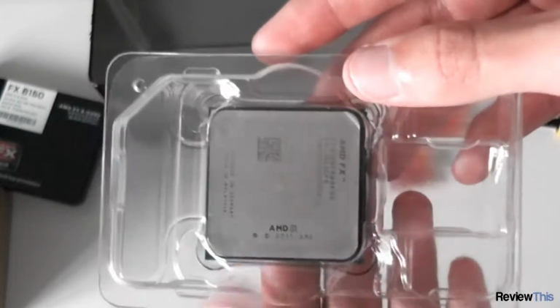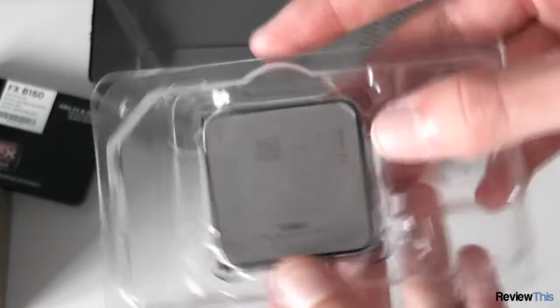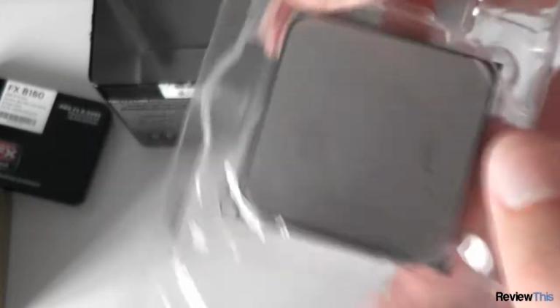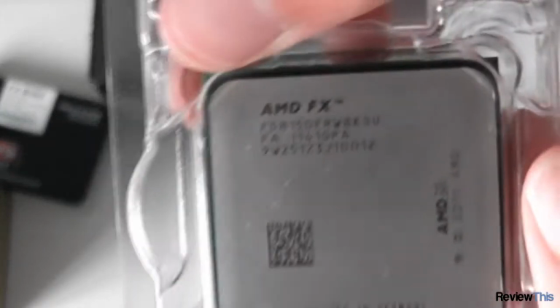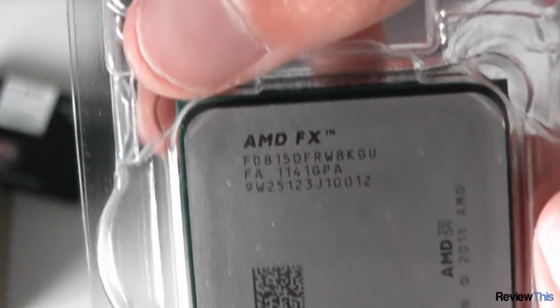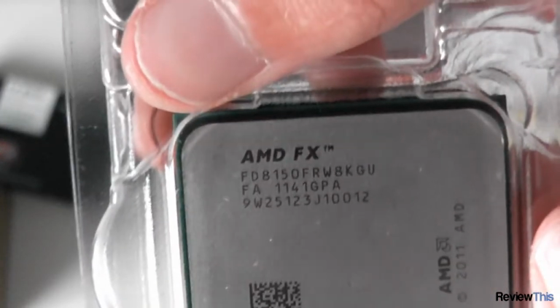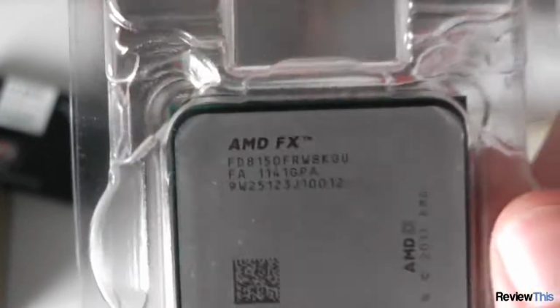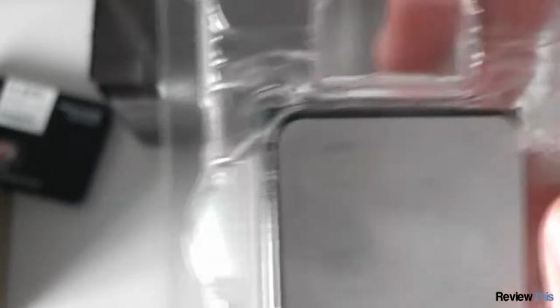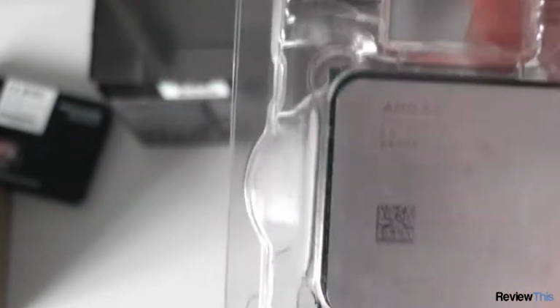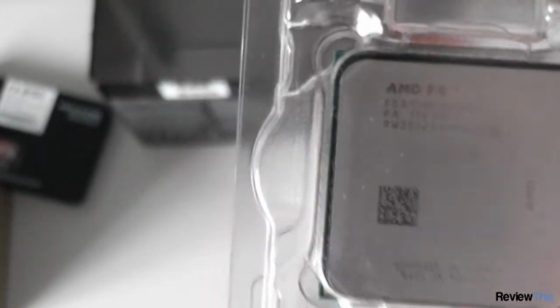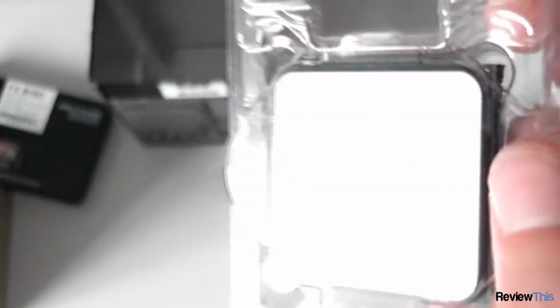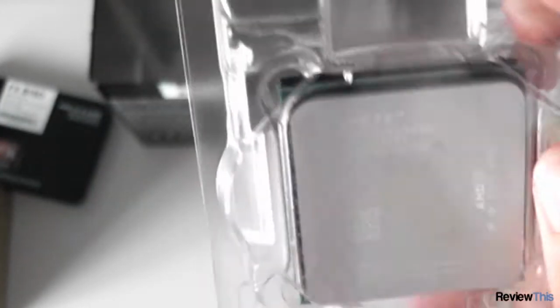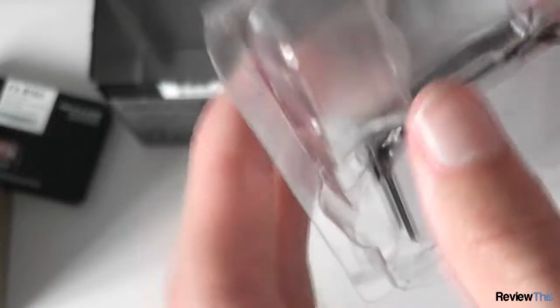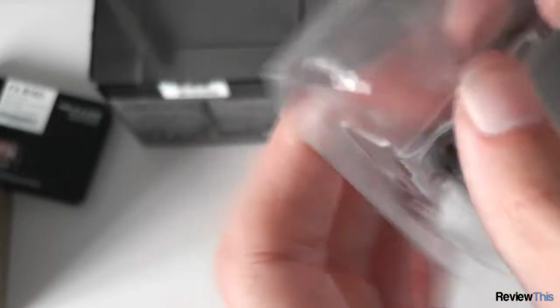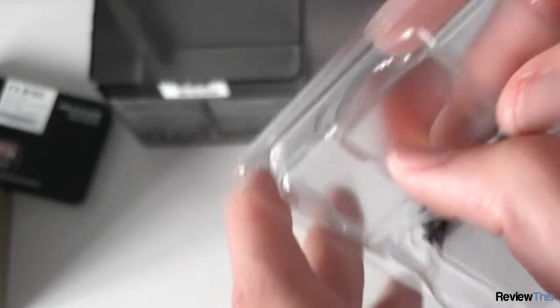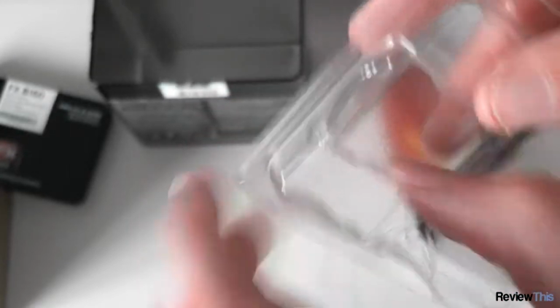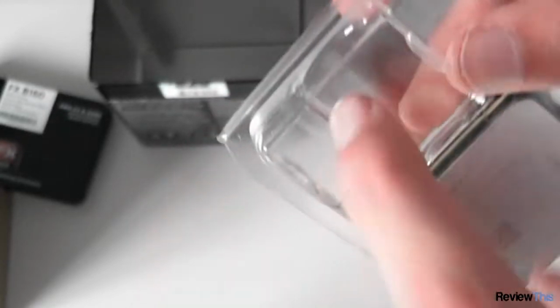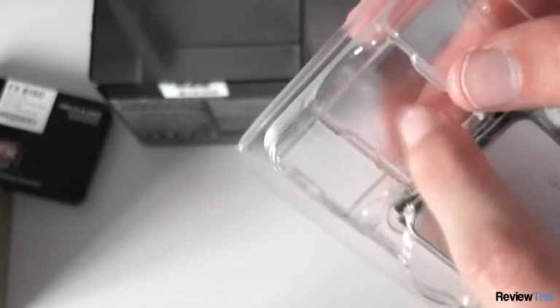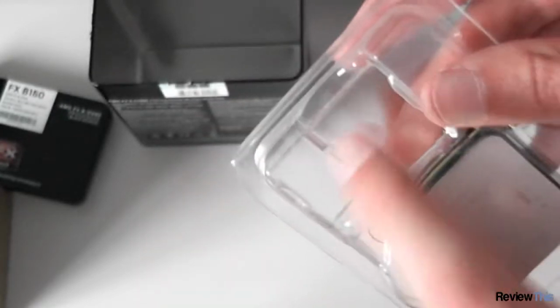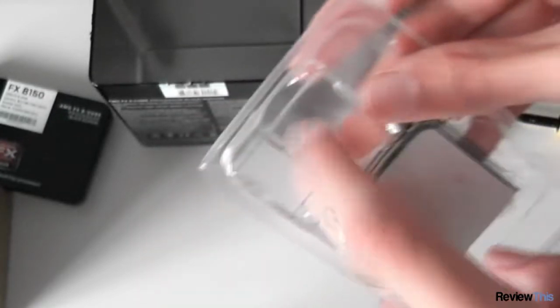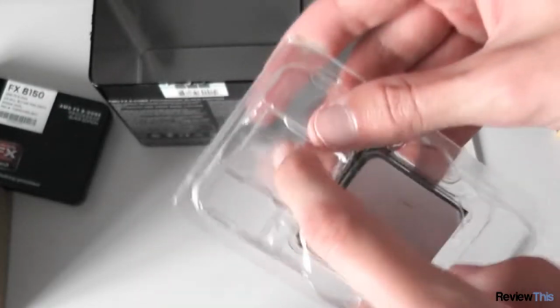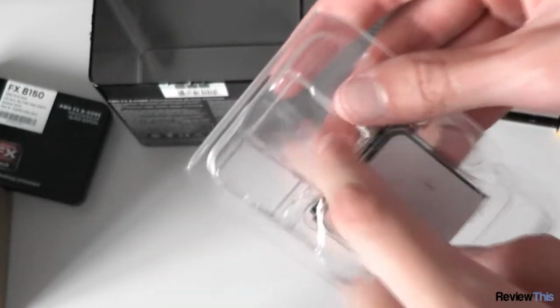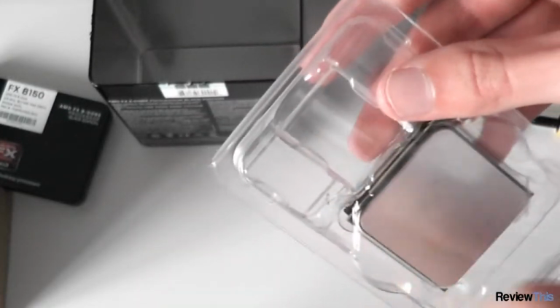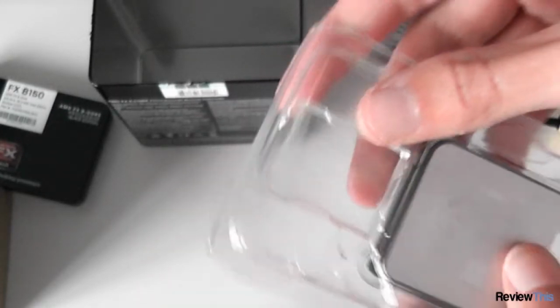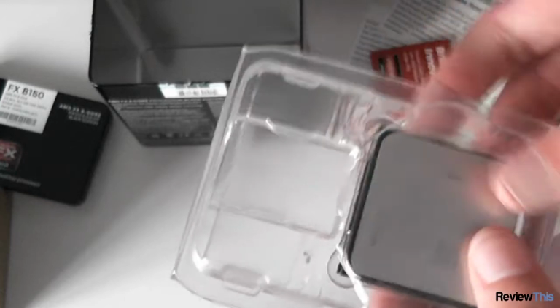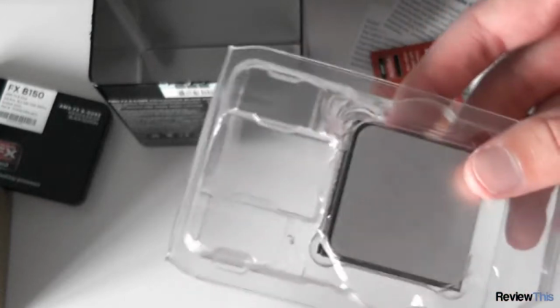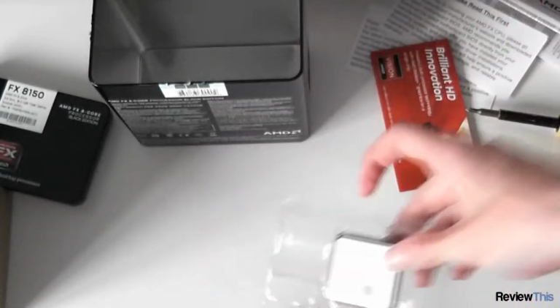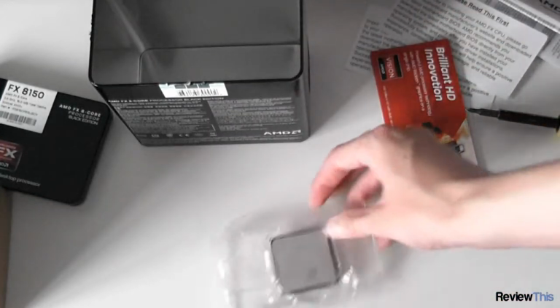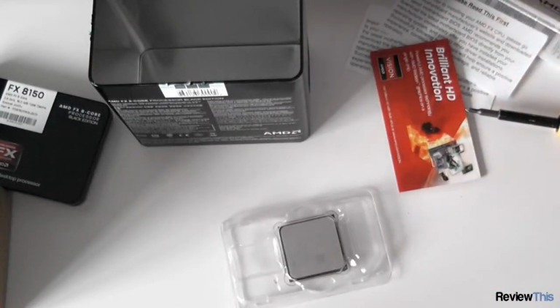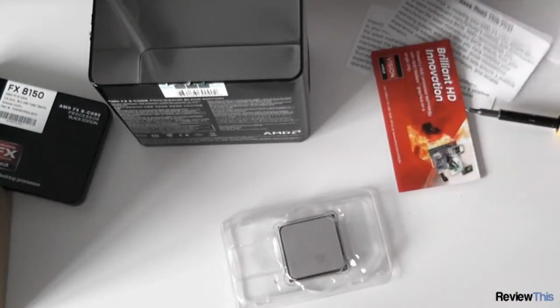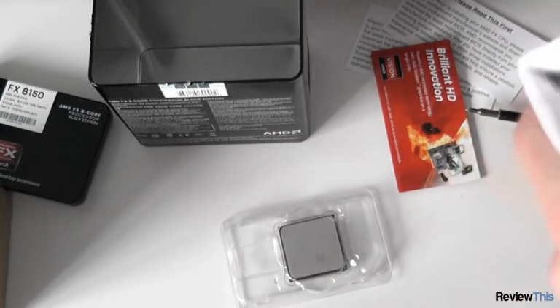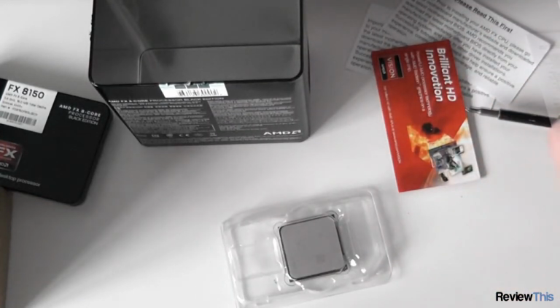There it is — nice, very nice looking processor. With a nice FX logo, because they're finally using that branding. What I am noticing, though, is there's no case badge in here. There should be one, so I don't know if it's just fallen out or something, or I didn't get one for some reason. It might turn up later.